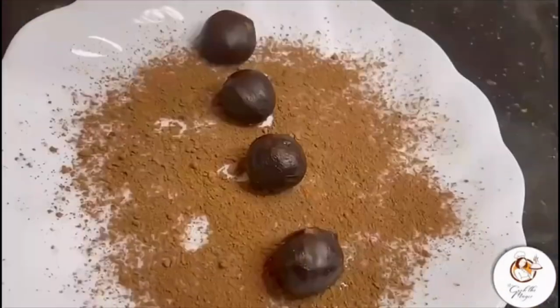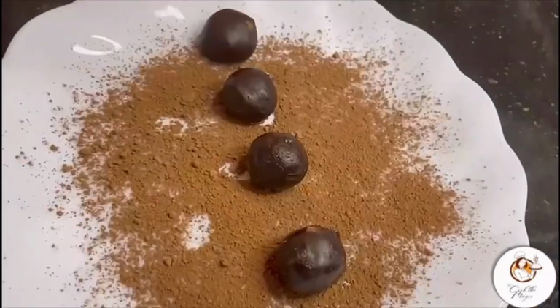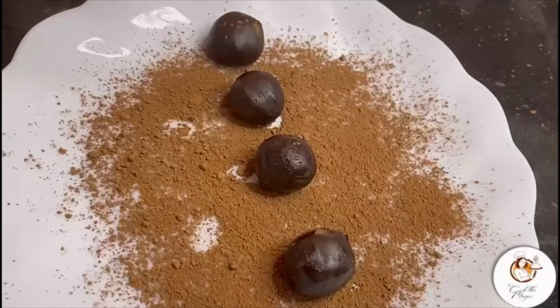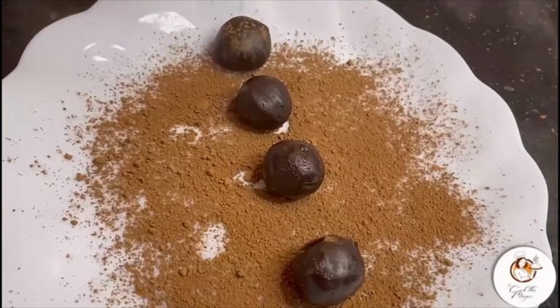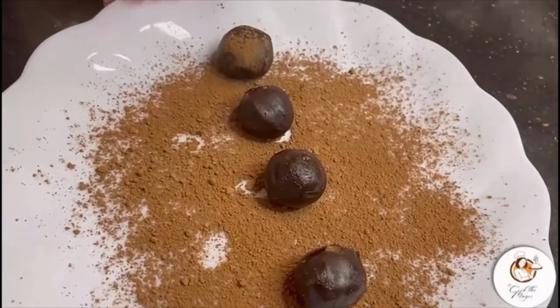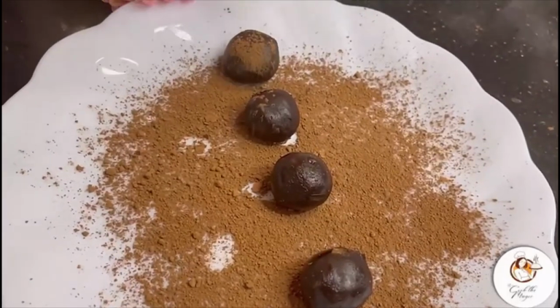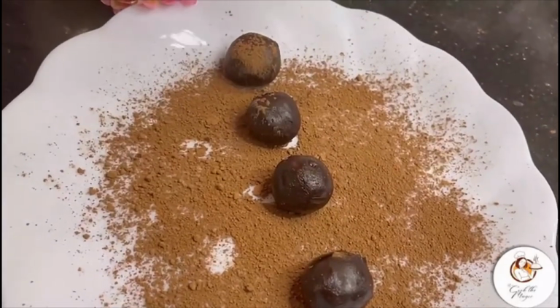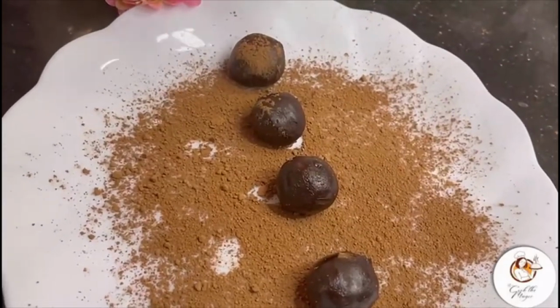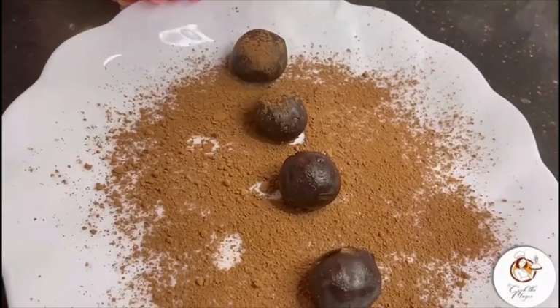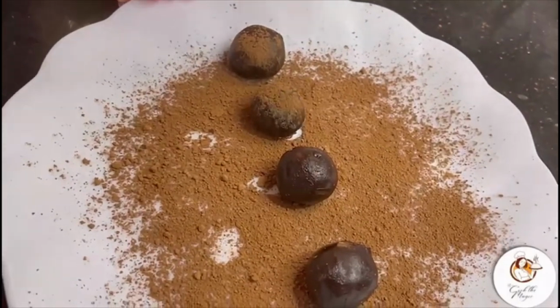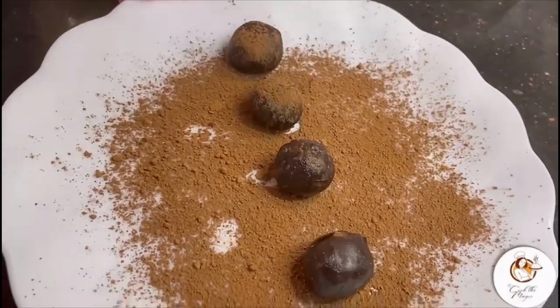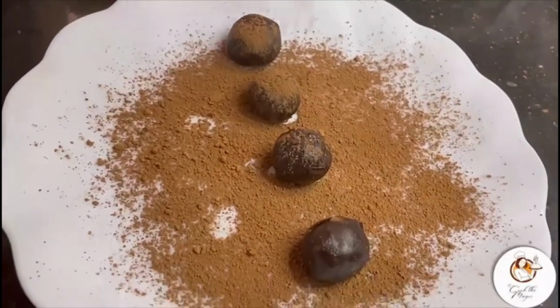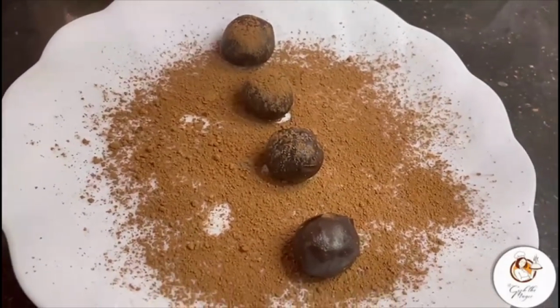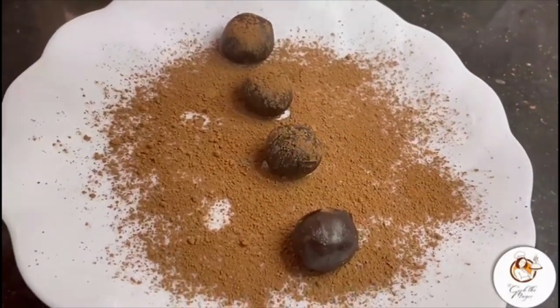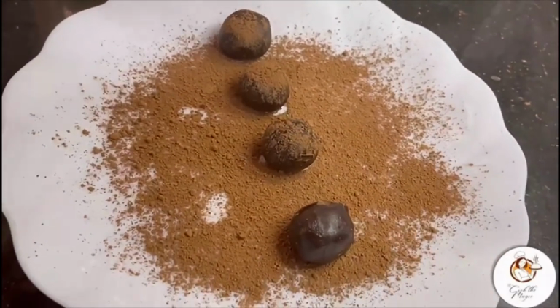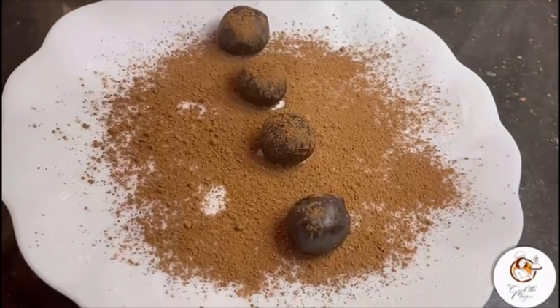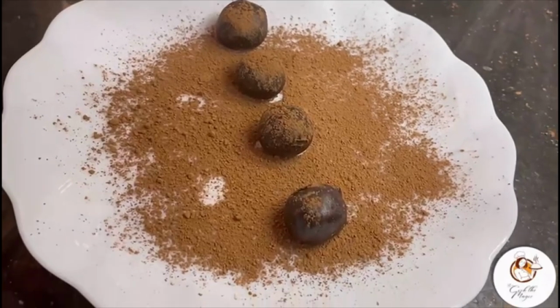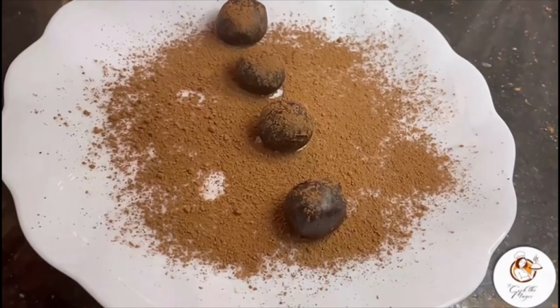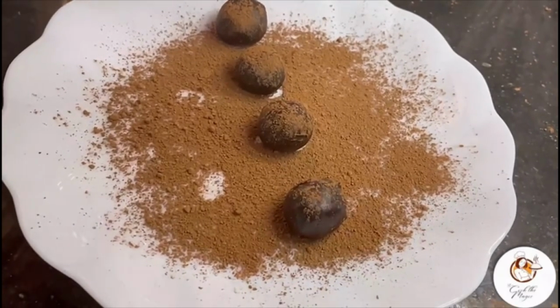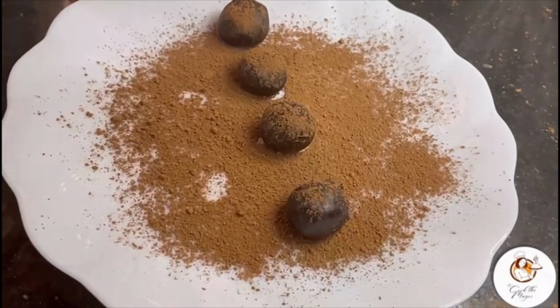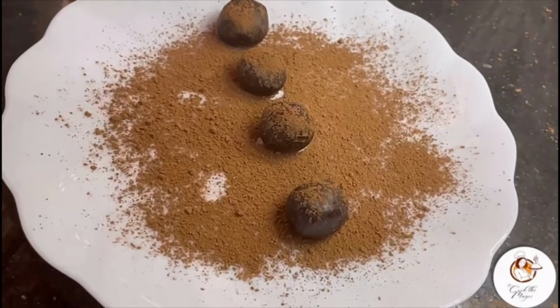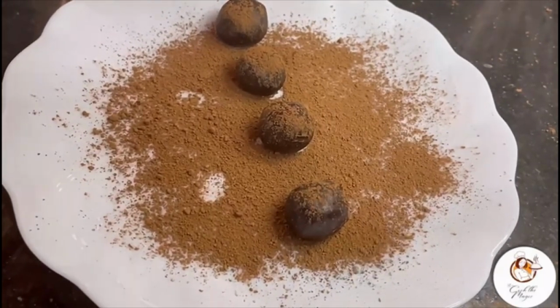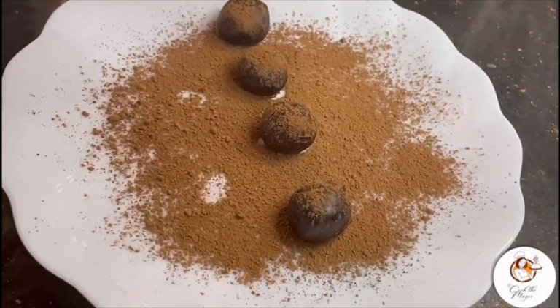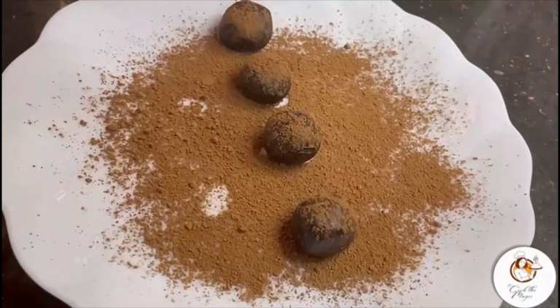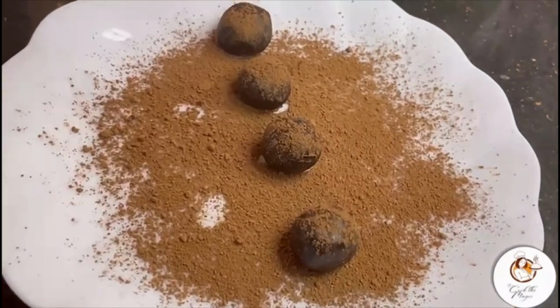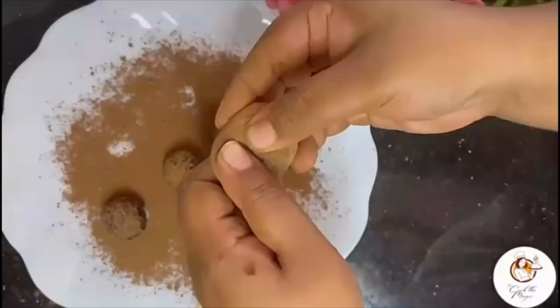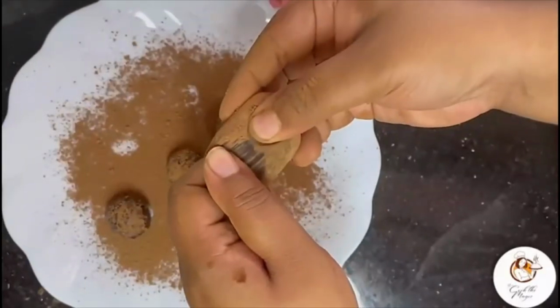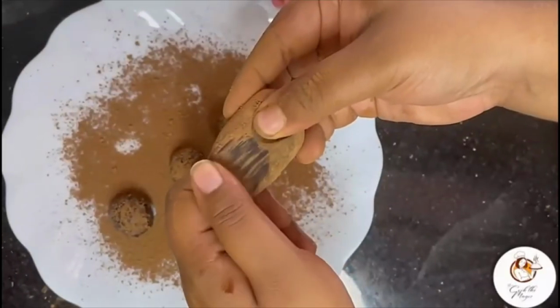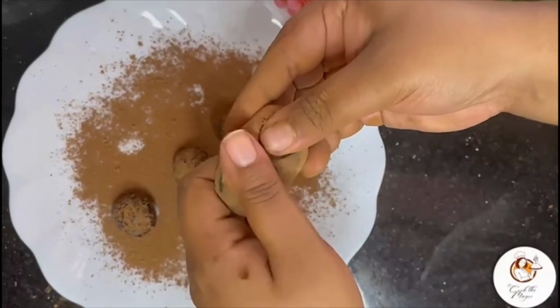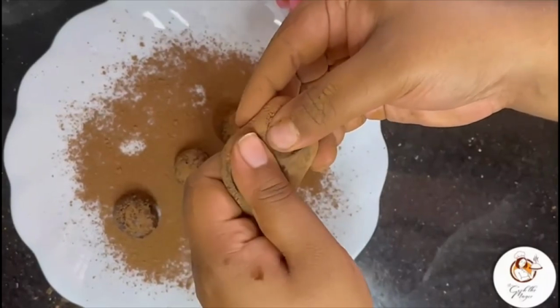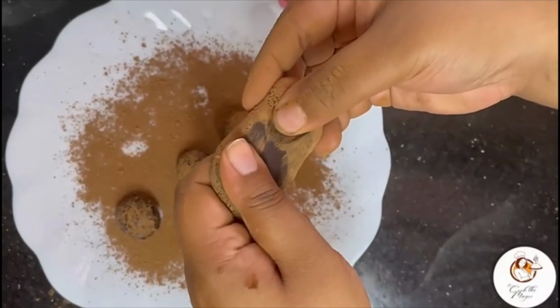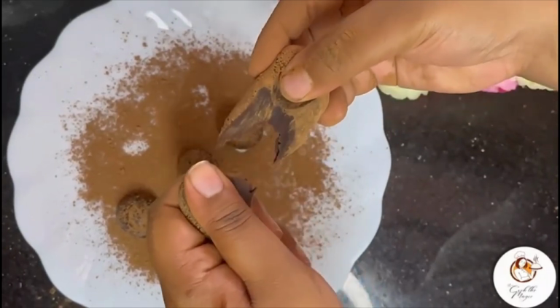Chocolate truffle is ready! Please do try and let me know in the comments if you like them. Trust me, they are the best chocolate truffles — do try and let me know!